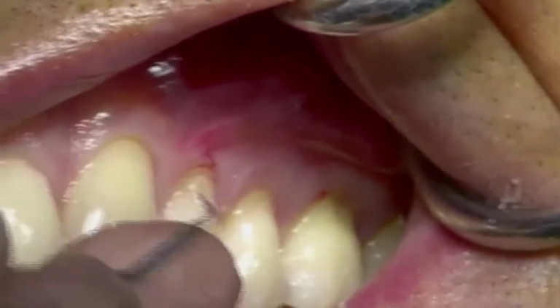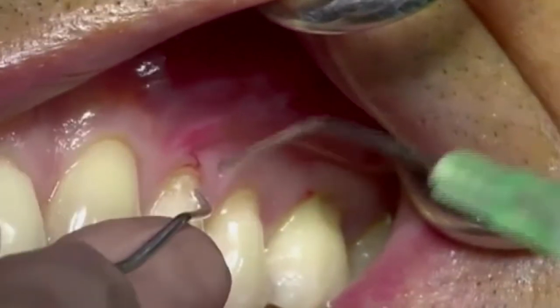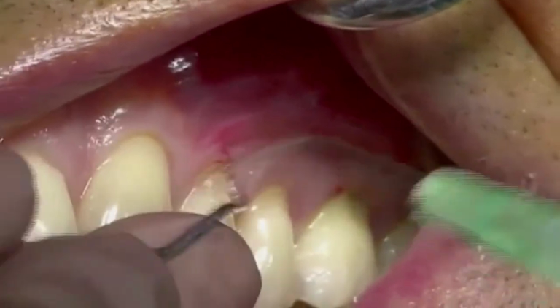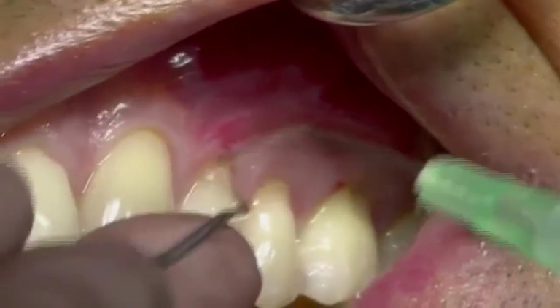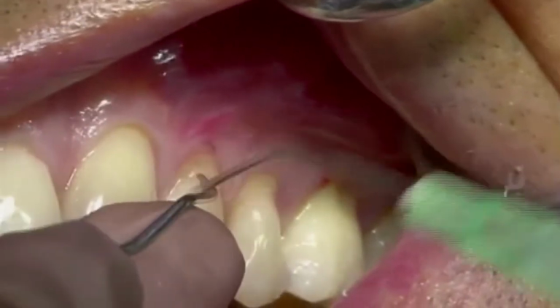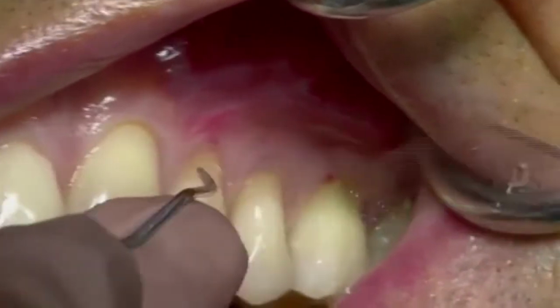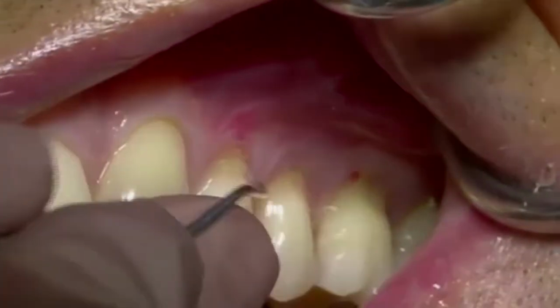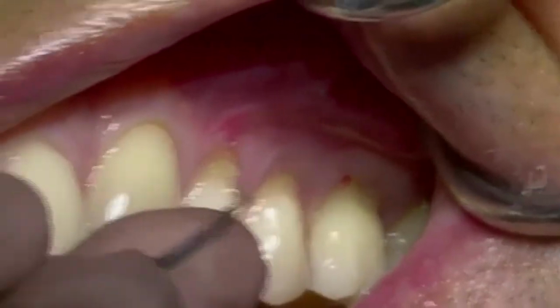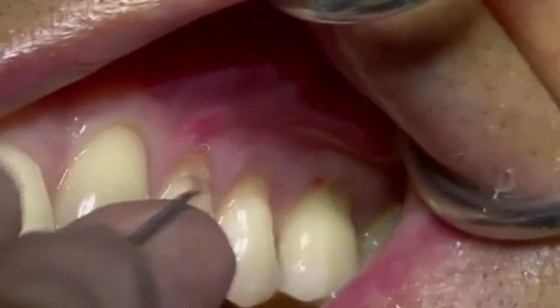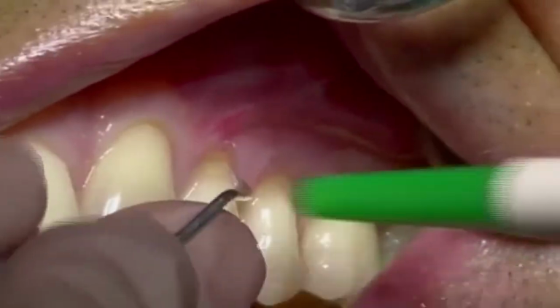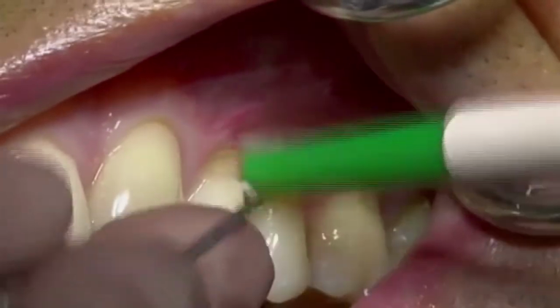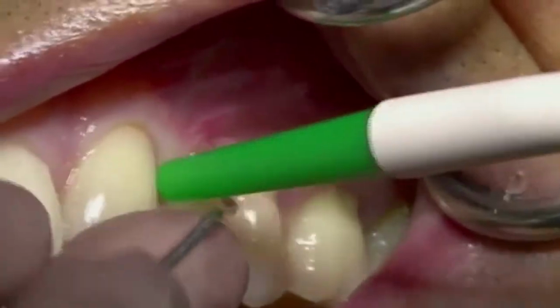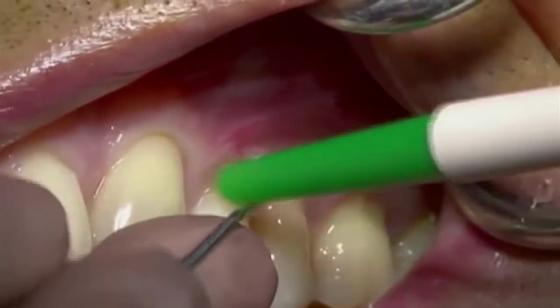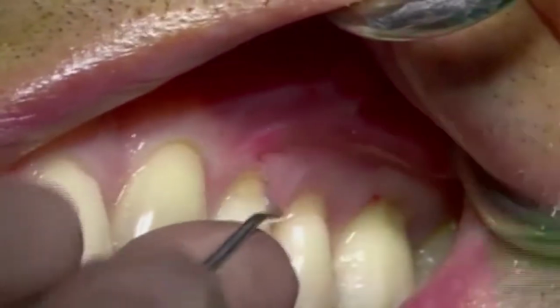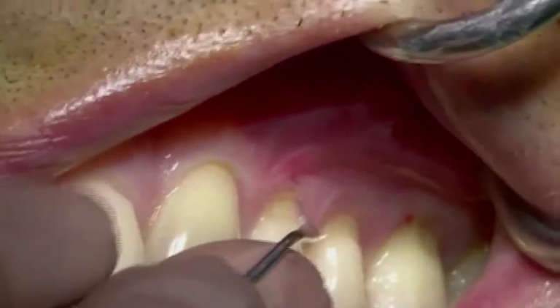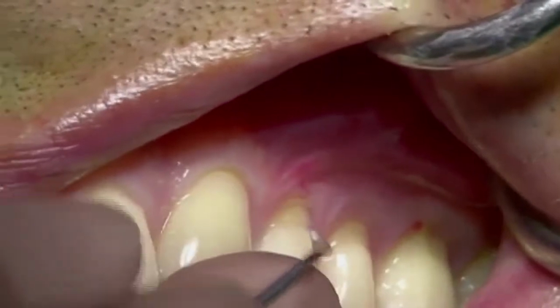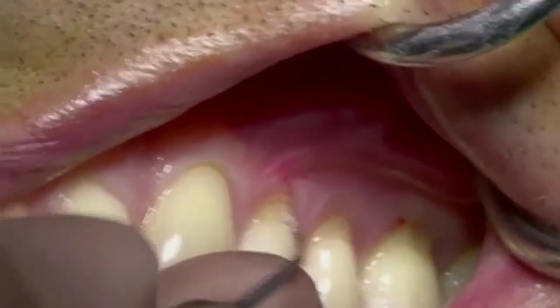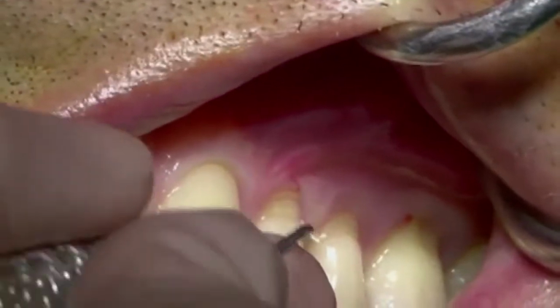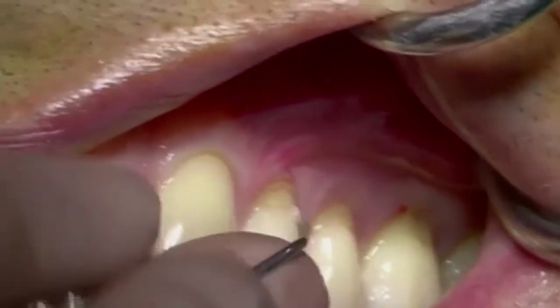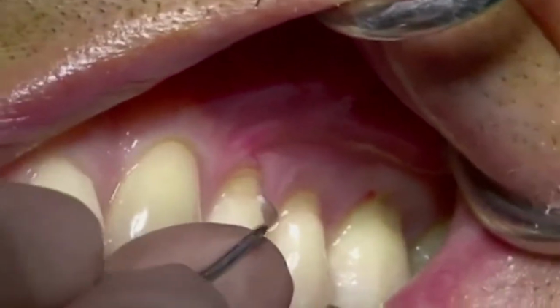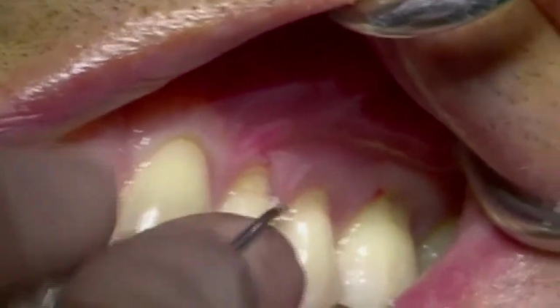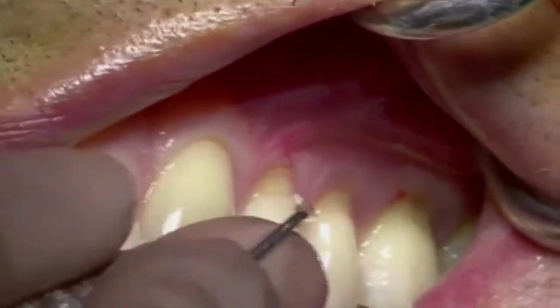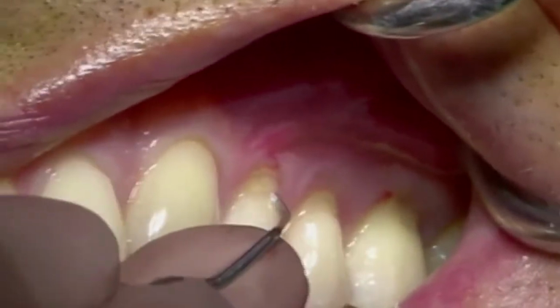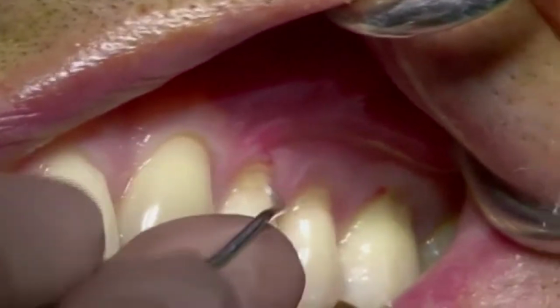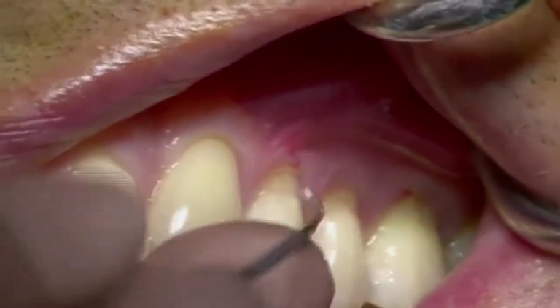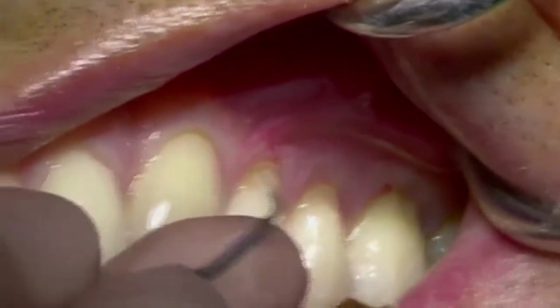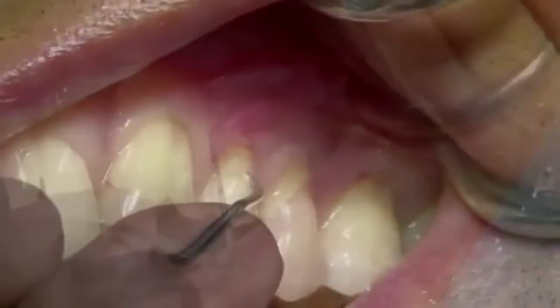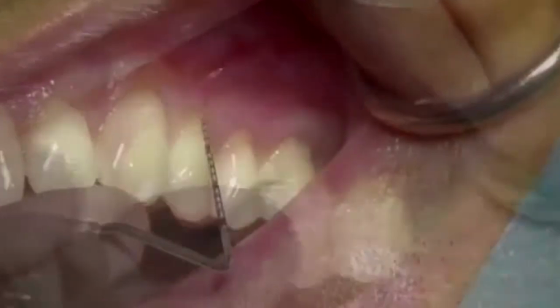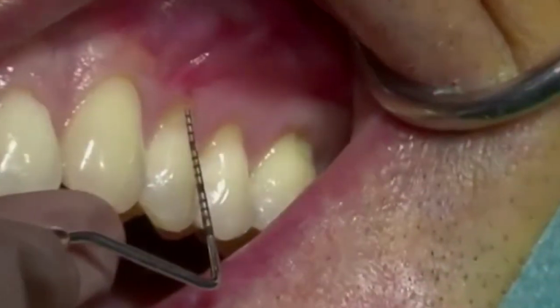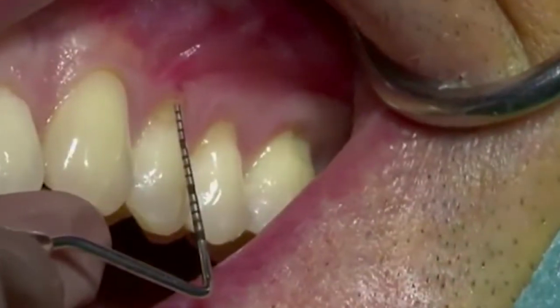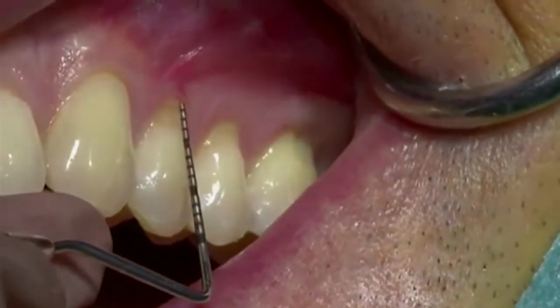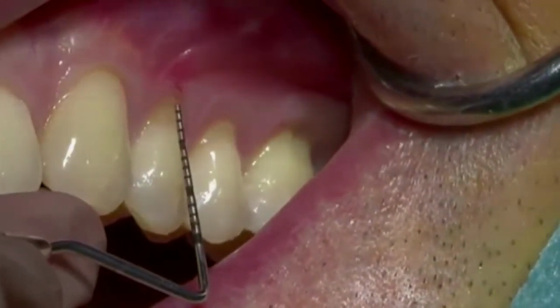The mechanical treatment is terminated when the soft tooth structure is completely removed and the root surface feels hard. The gingival displacement is then measured using a periodontal probe.